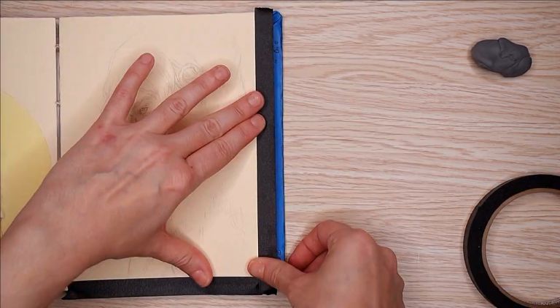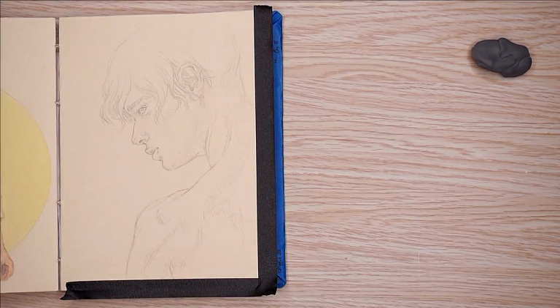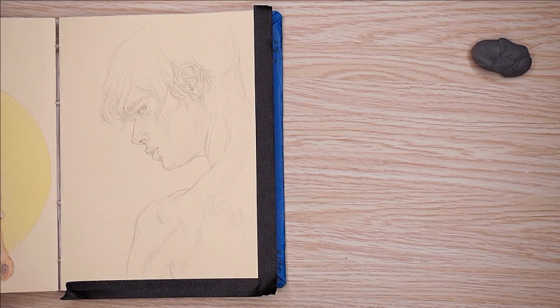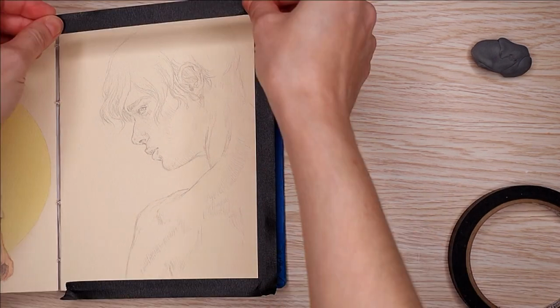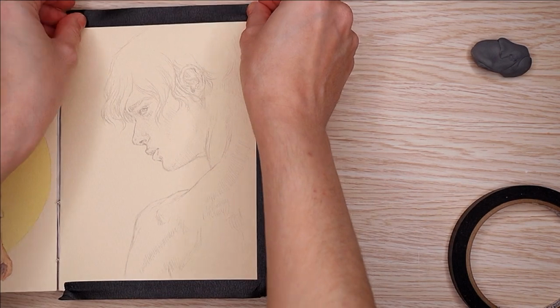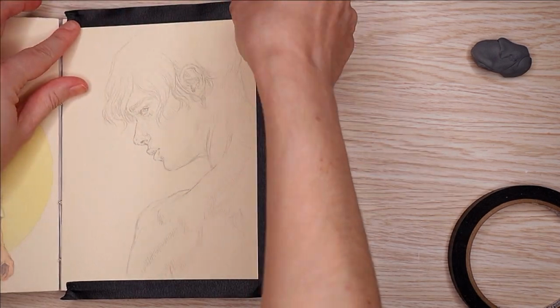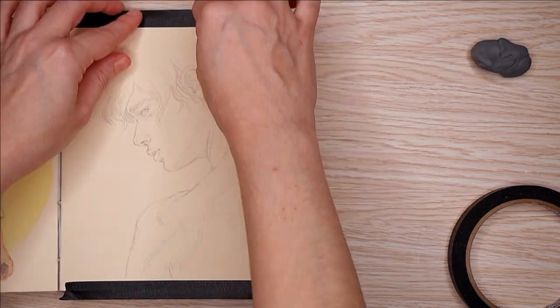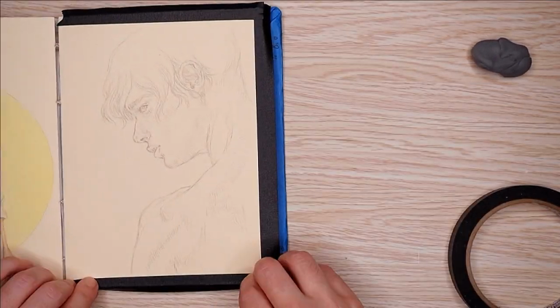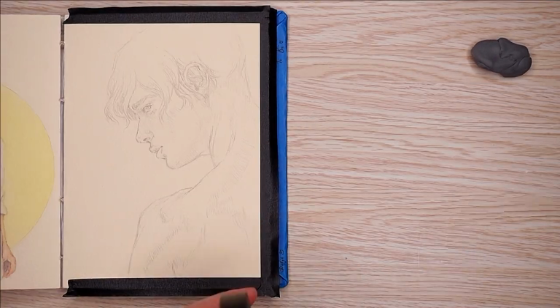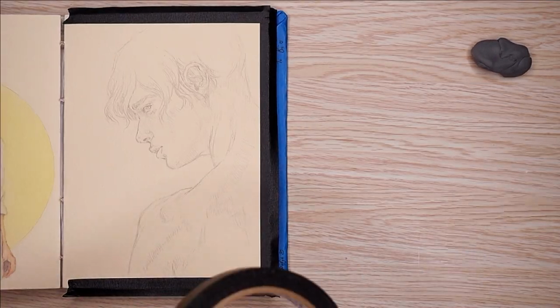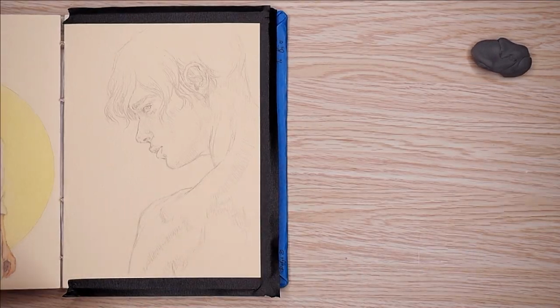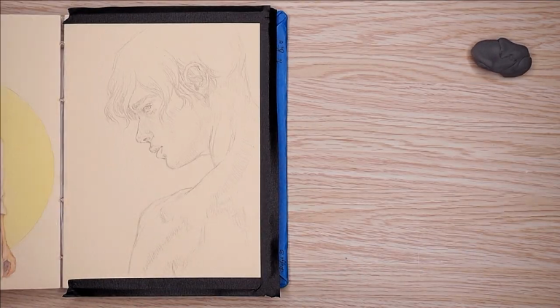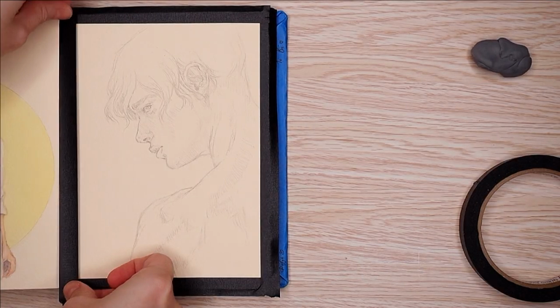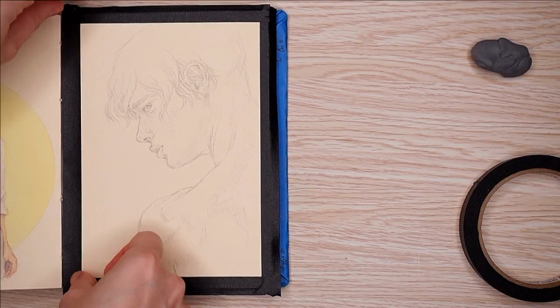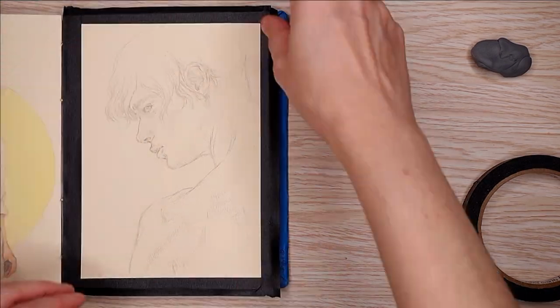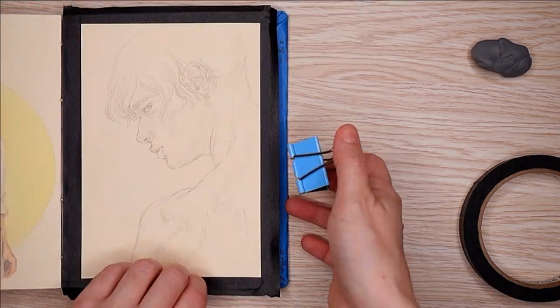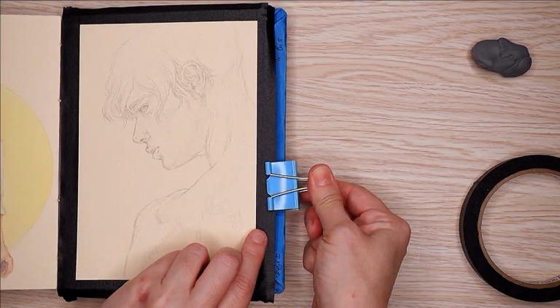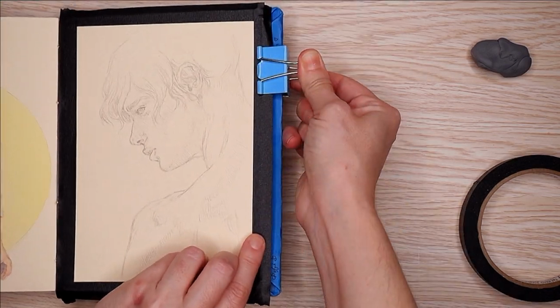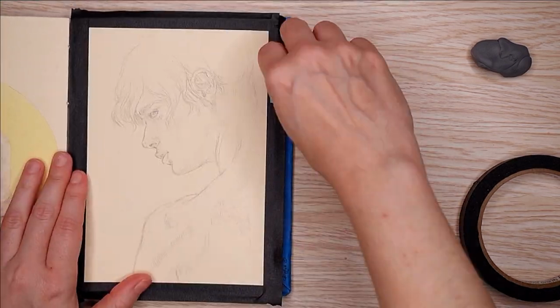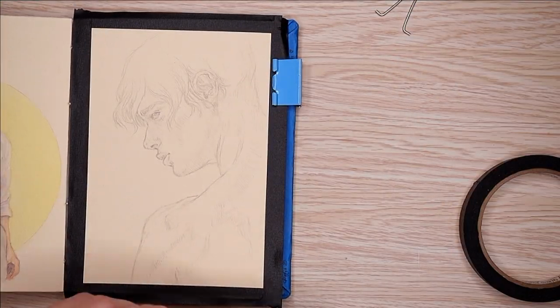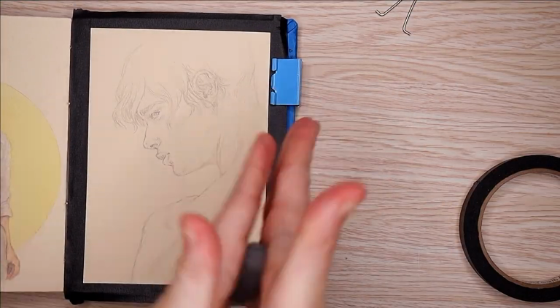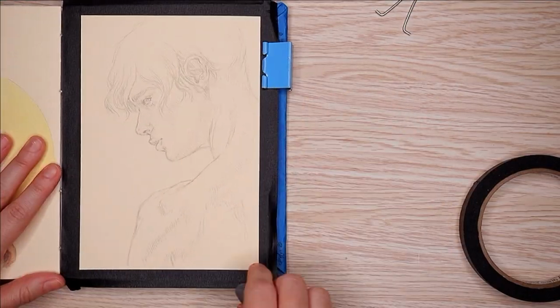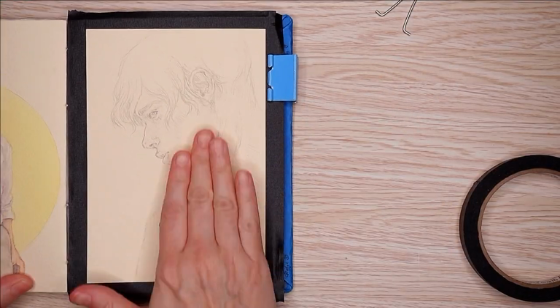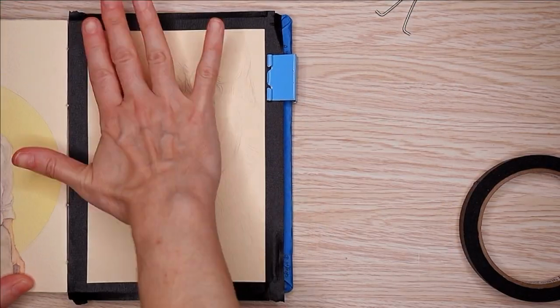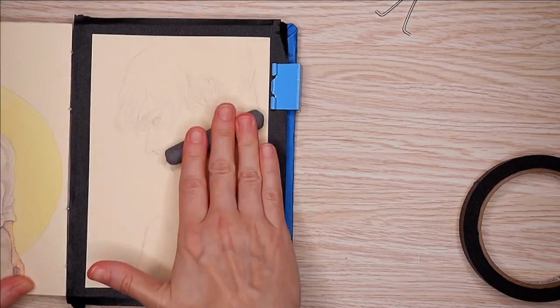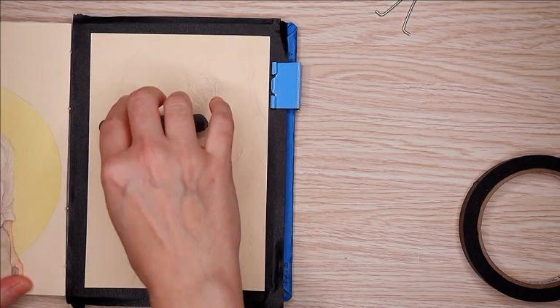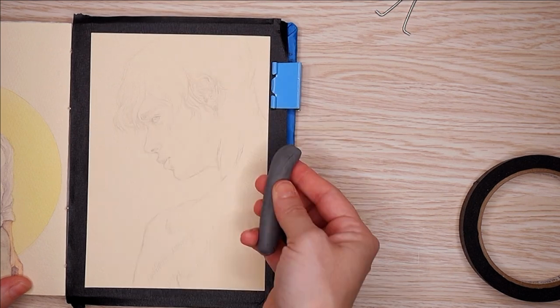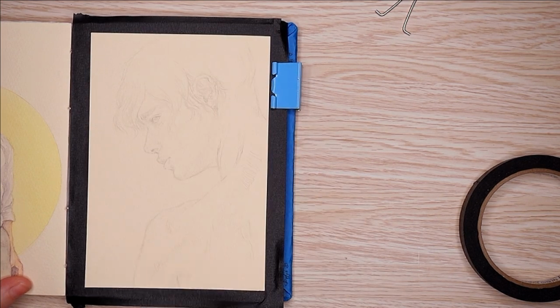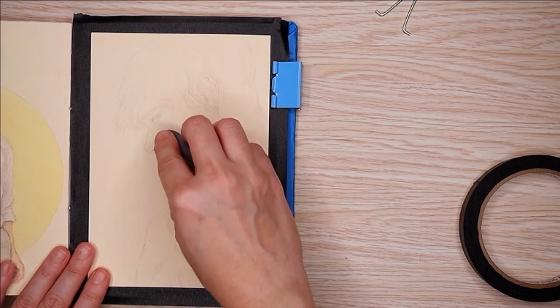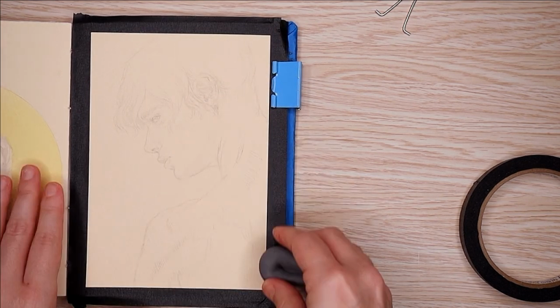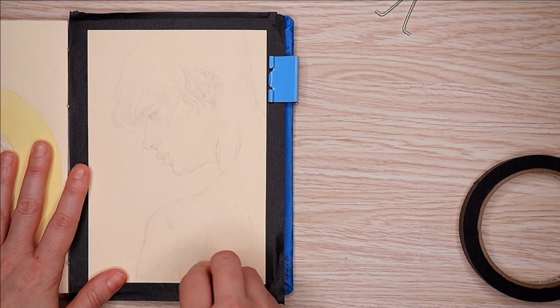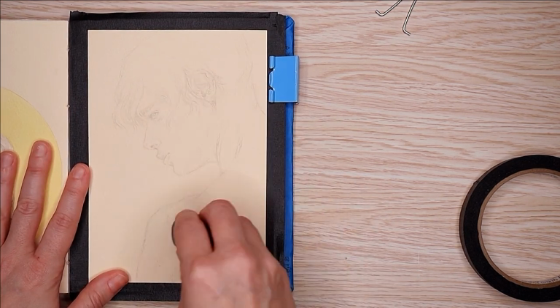You've seen it several times on this channel already, but as a reminder, it has the Bockingford Tinted Watercolor Paper, and I think this color is called Oatmeal — it's basically just a tan — and I am using my Agallo watercolor paints.